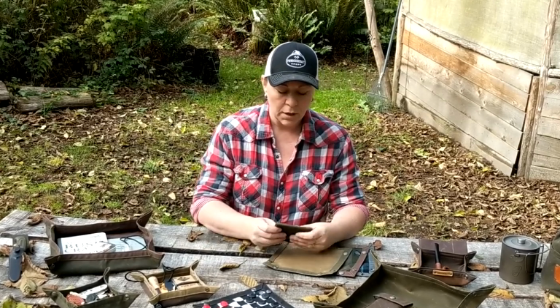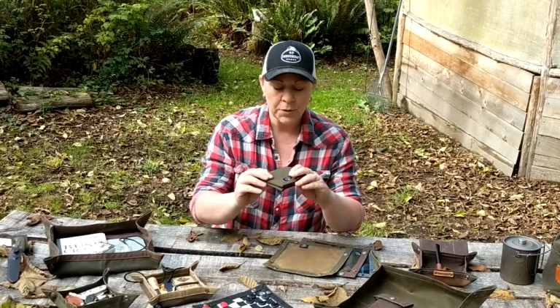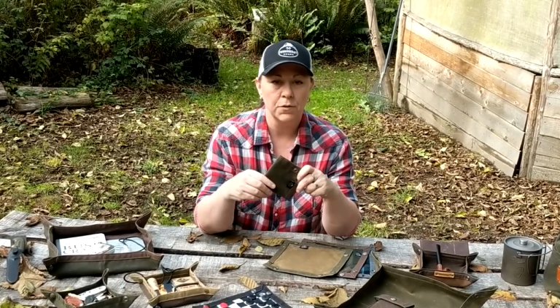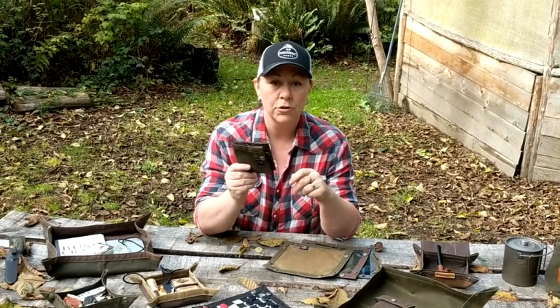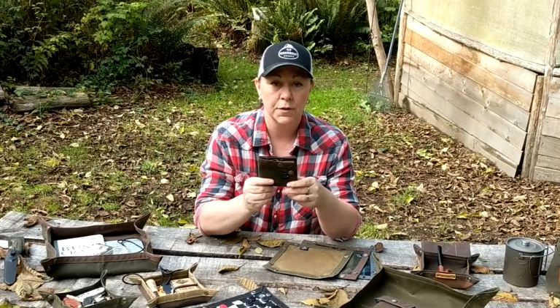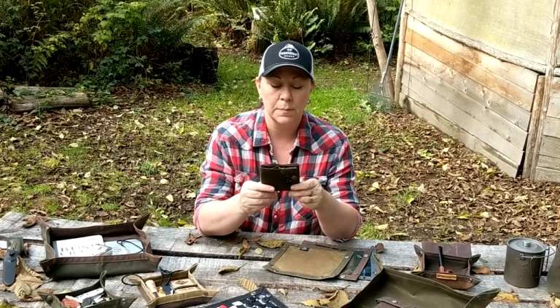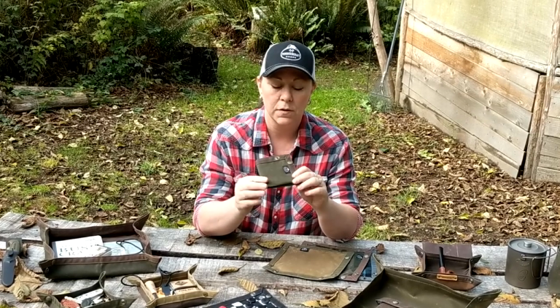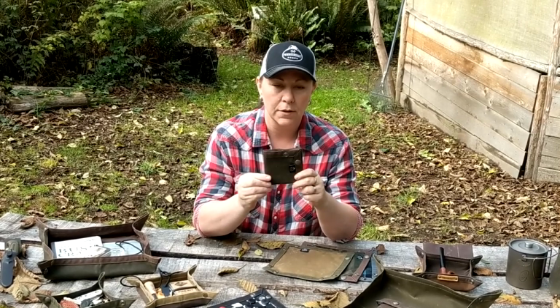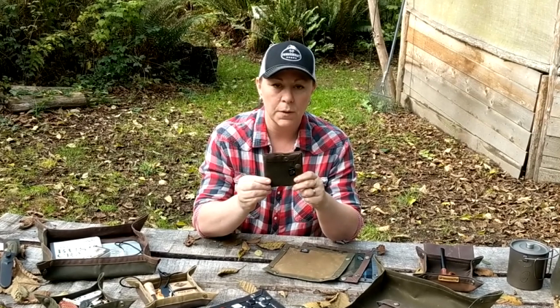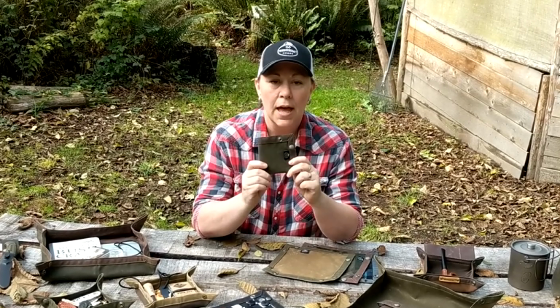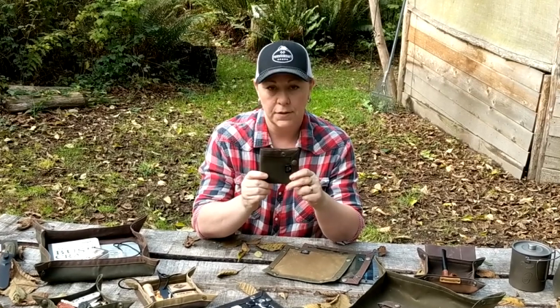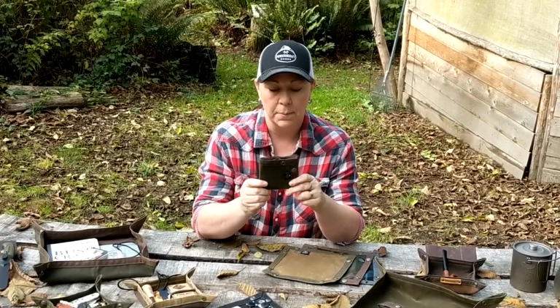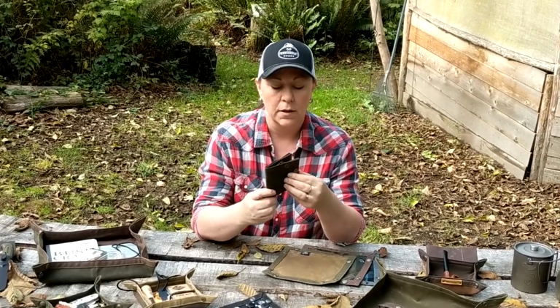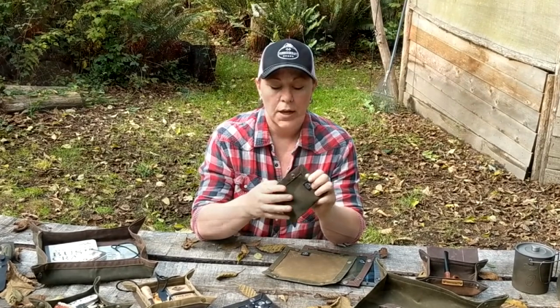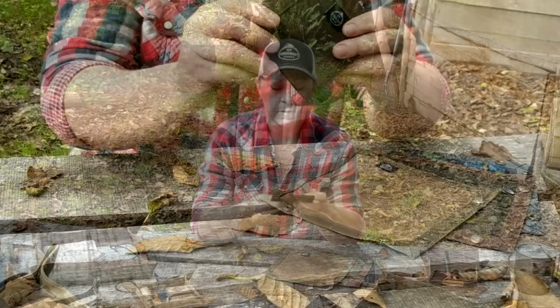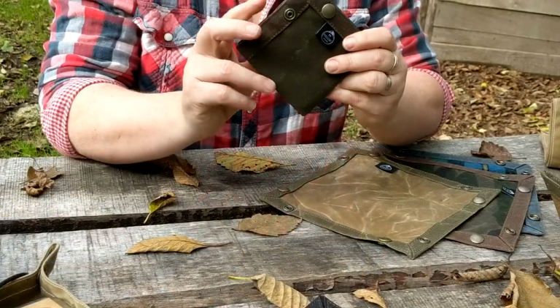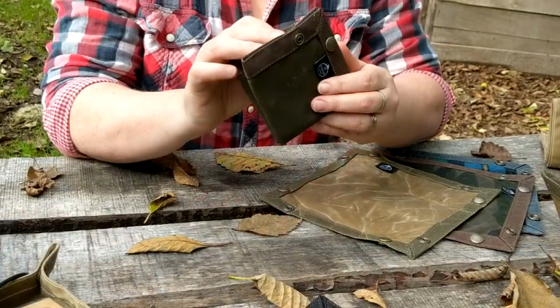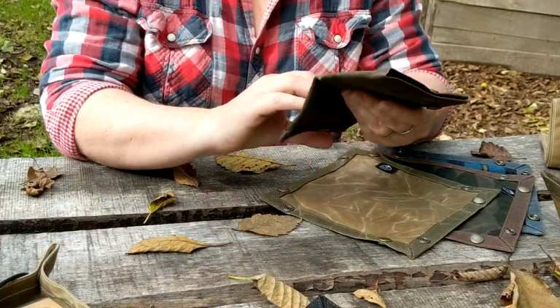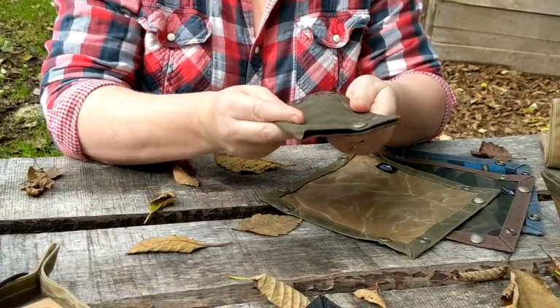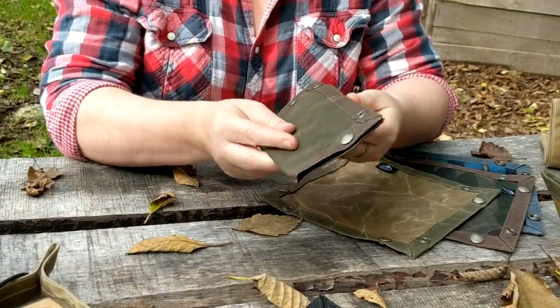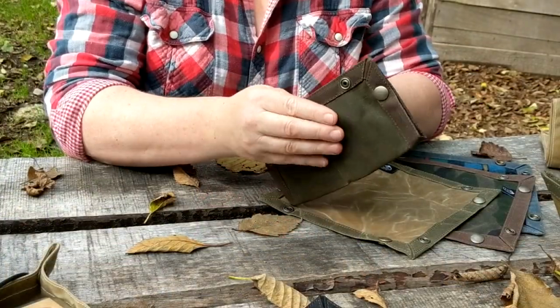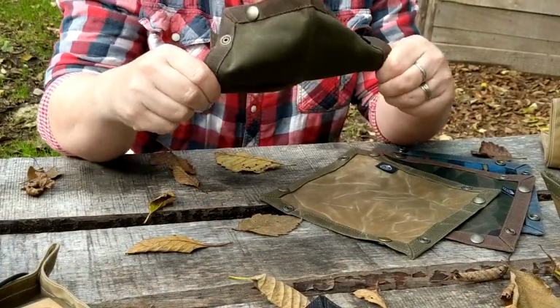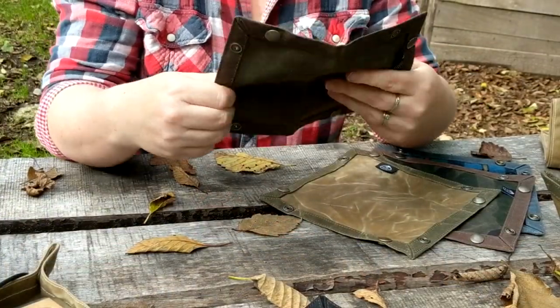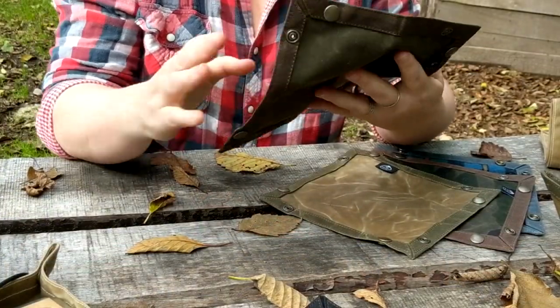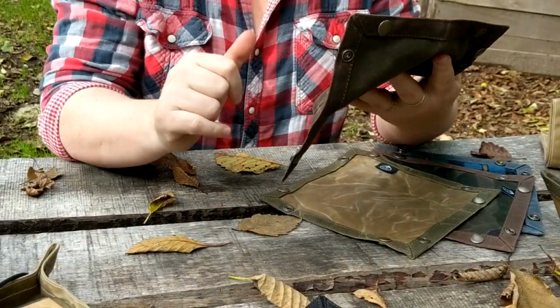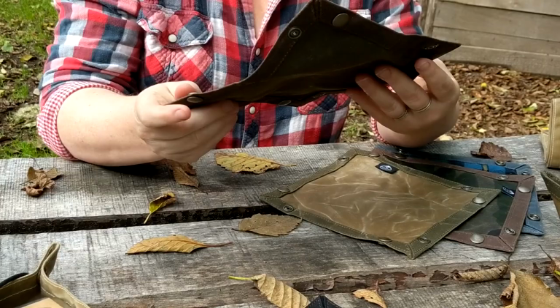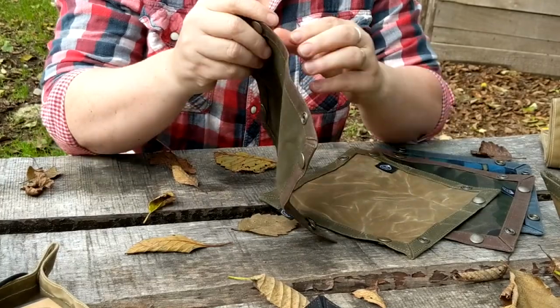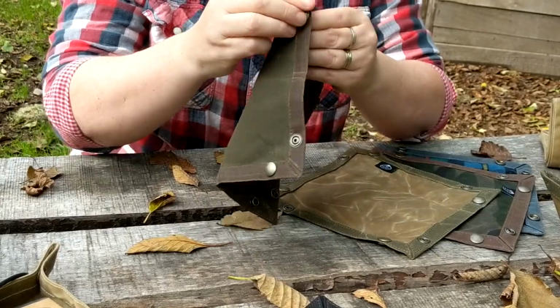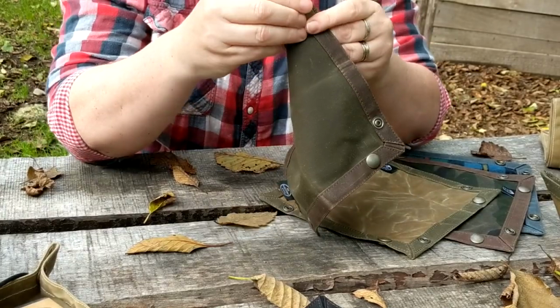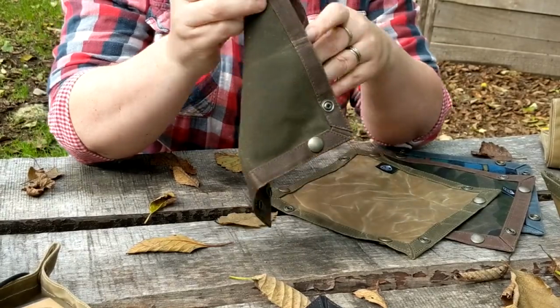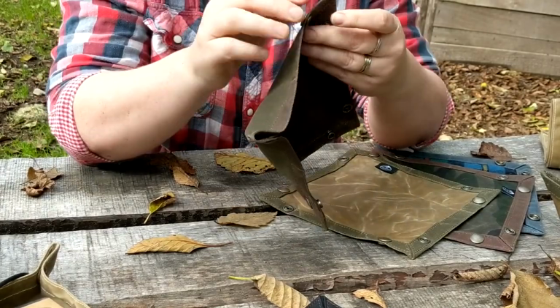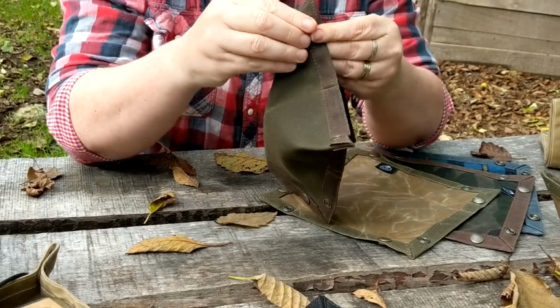The travel tray folds up really small. This is our regular size one and it fits in your back pocket. It can be a pouch when it's halfway unfolded, and then simply snap the corners together and you have a tray.